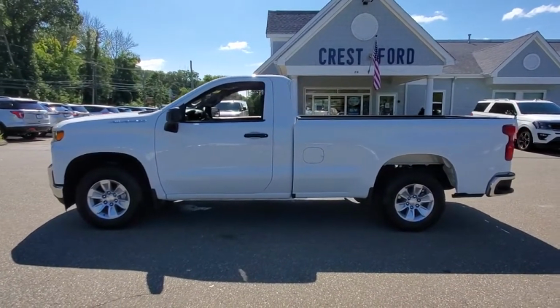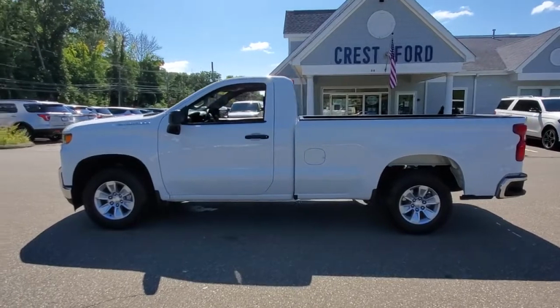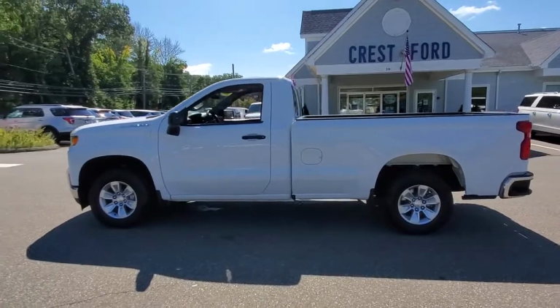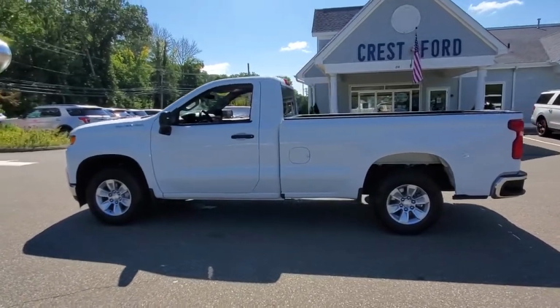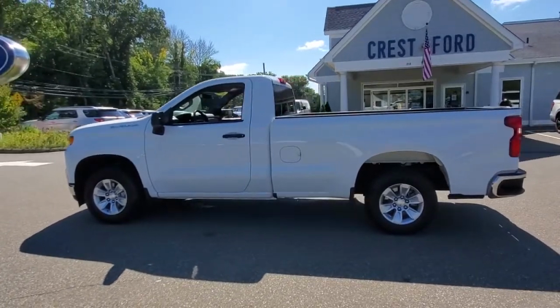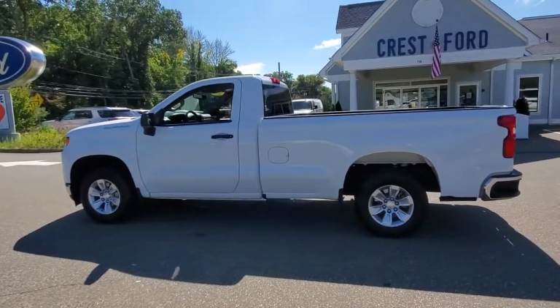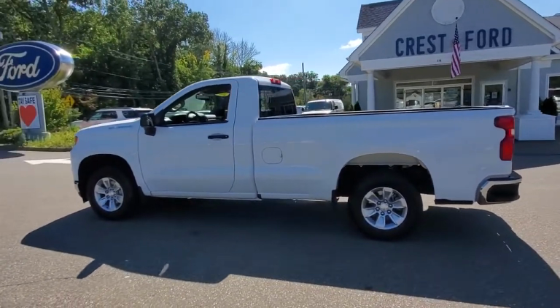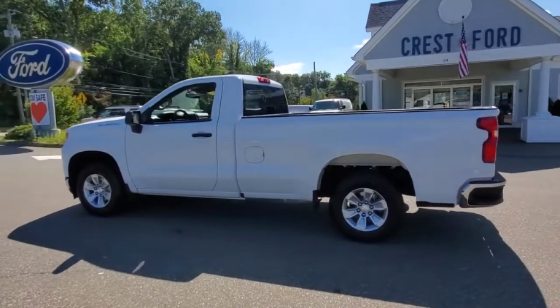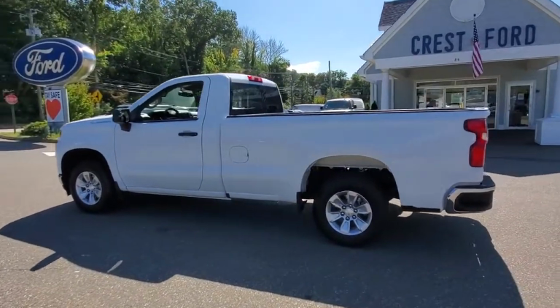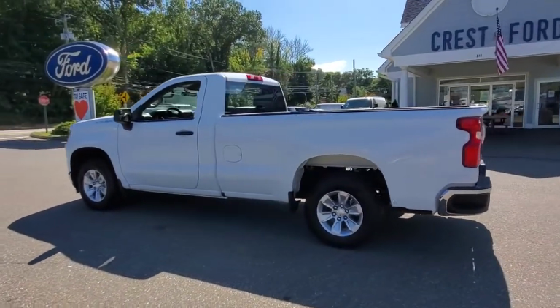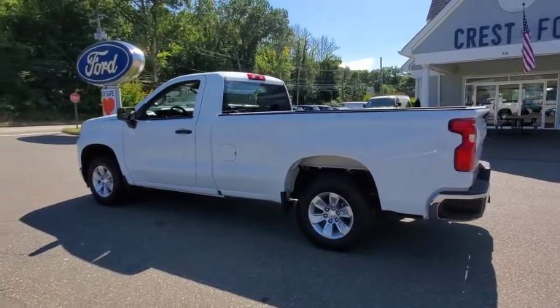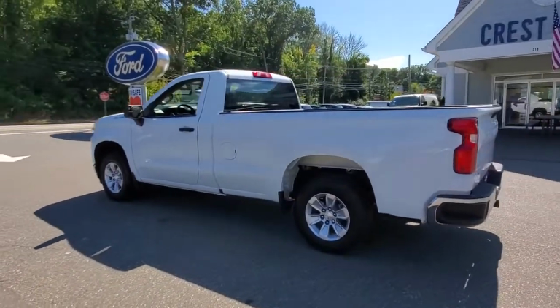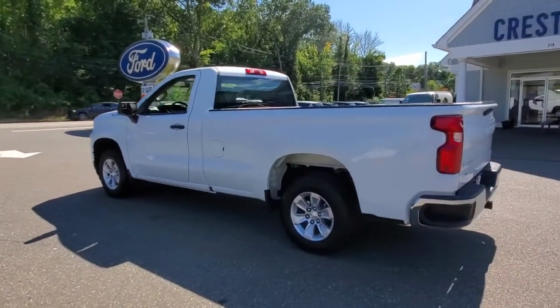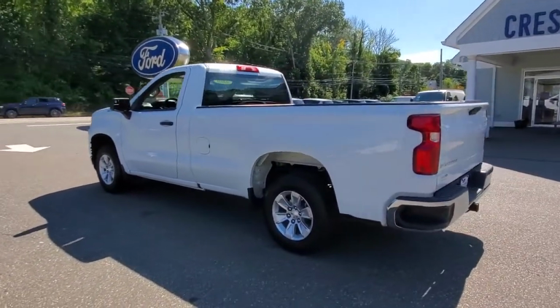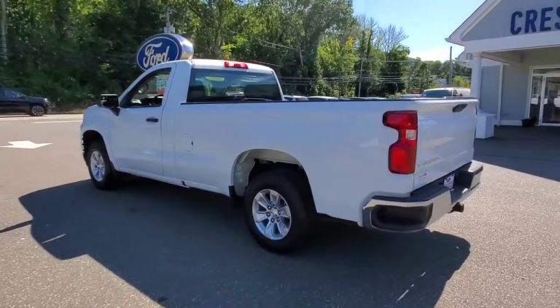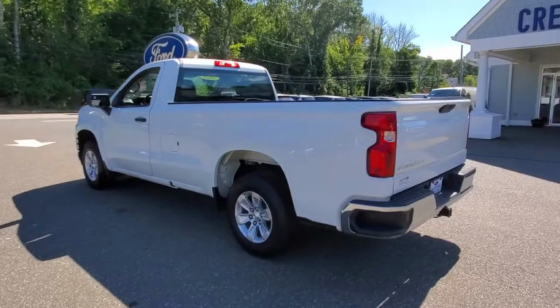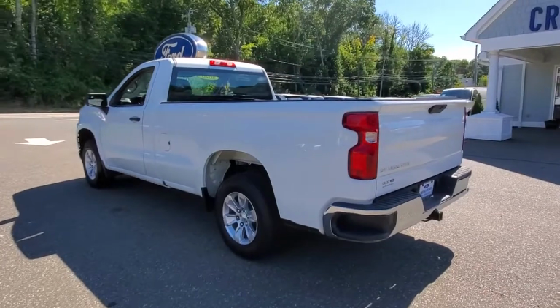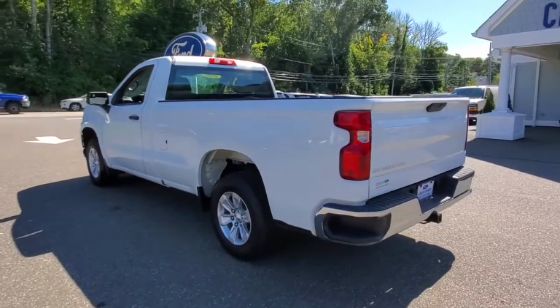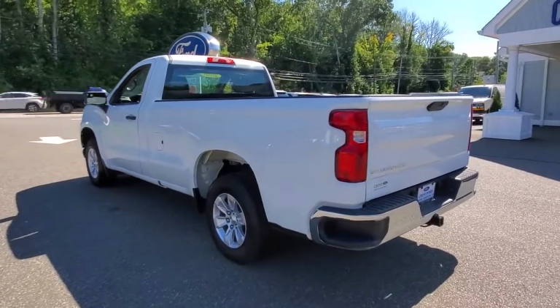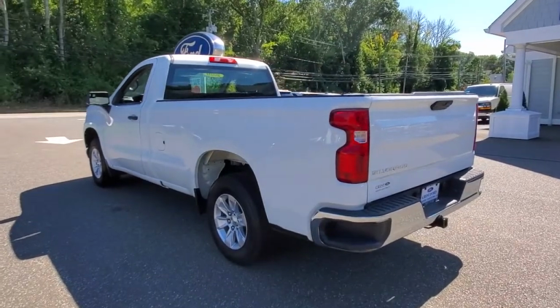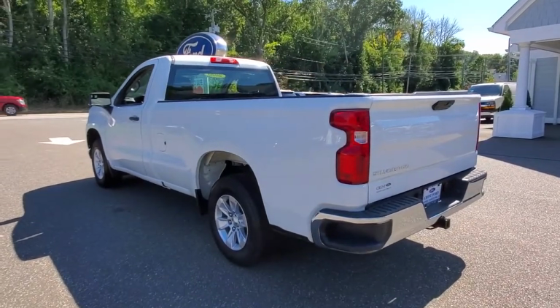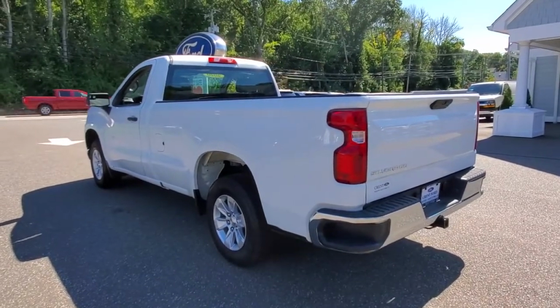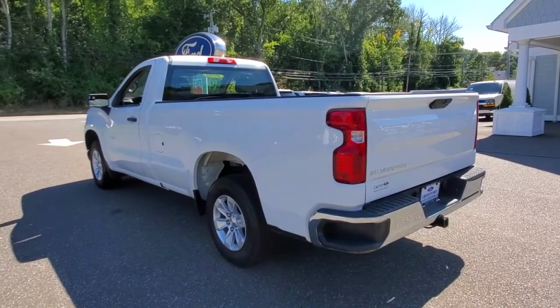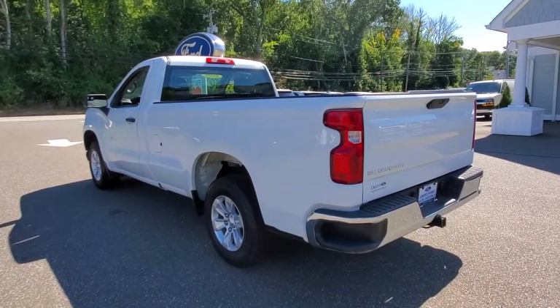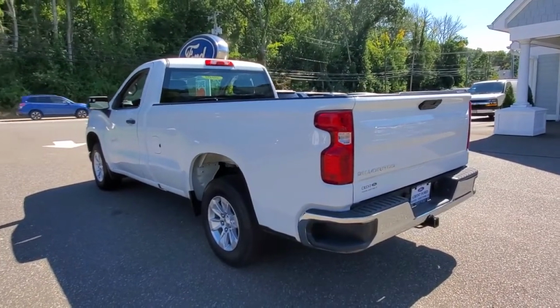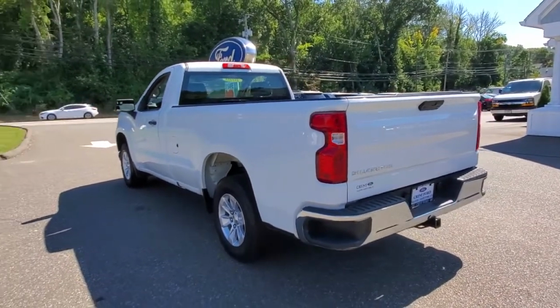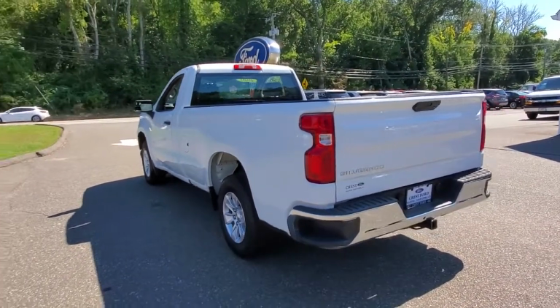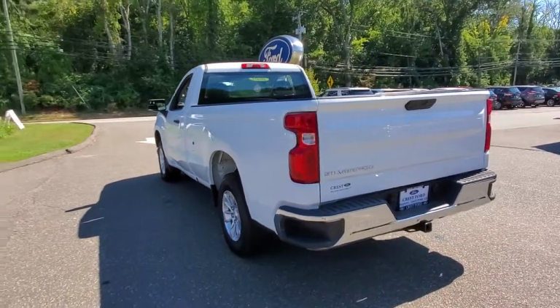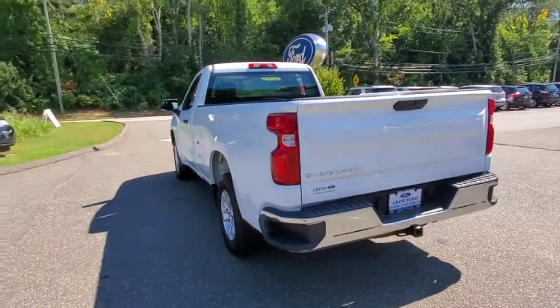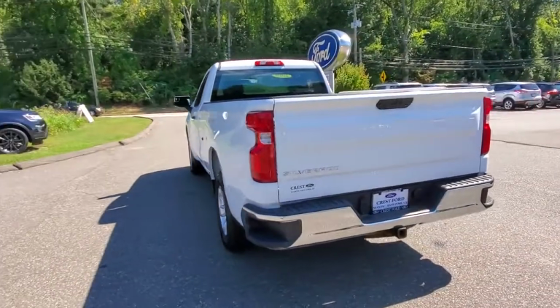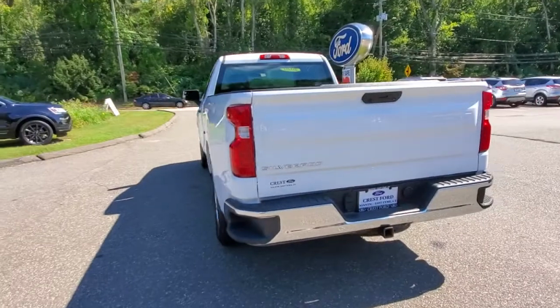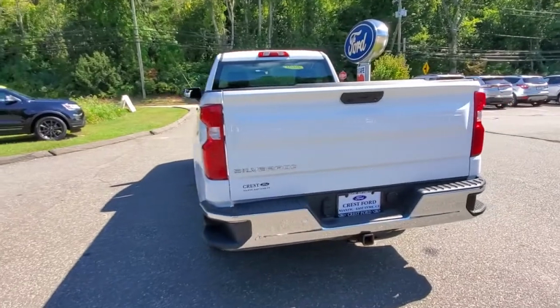These are just some of the great options this vehicle comes with: keyless entry, climate control. Powerful versatility meets comfortable convenience in the Silverado 1500. Come in and drive it.